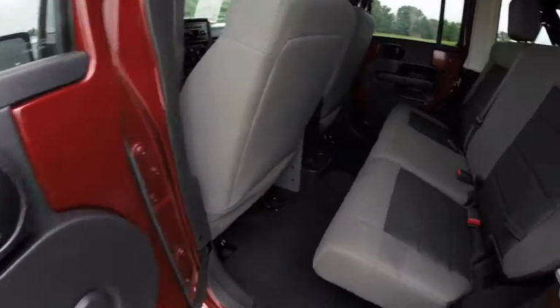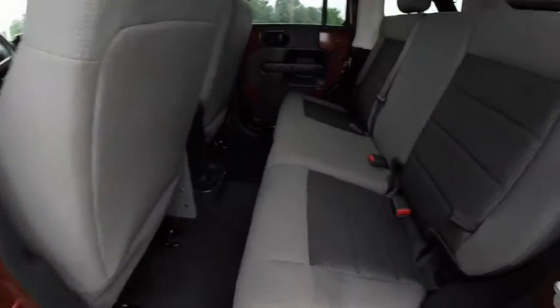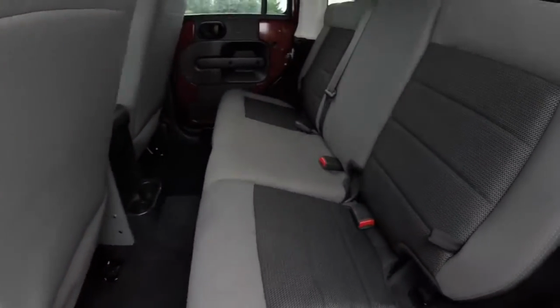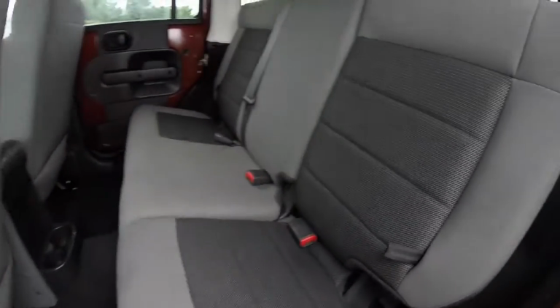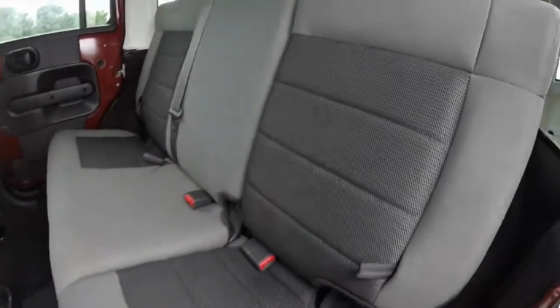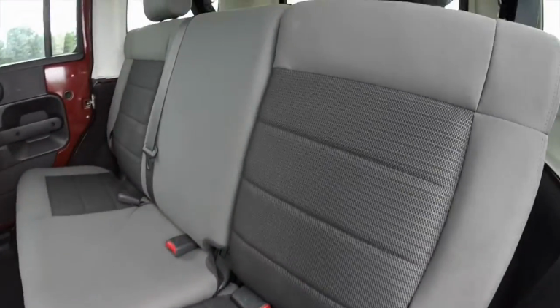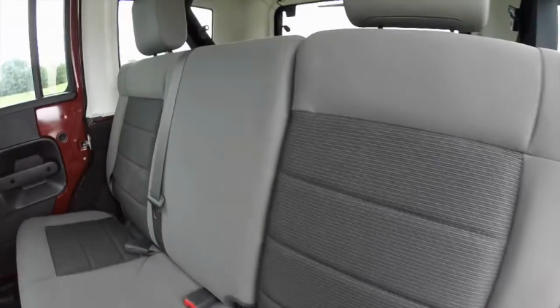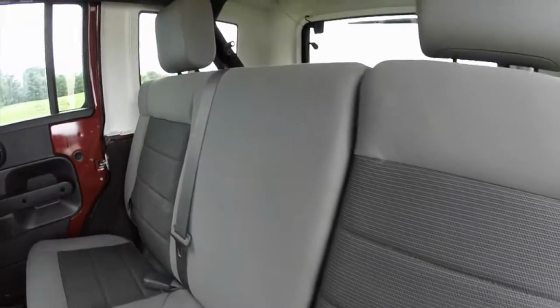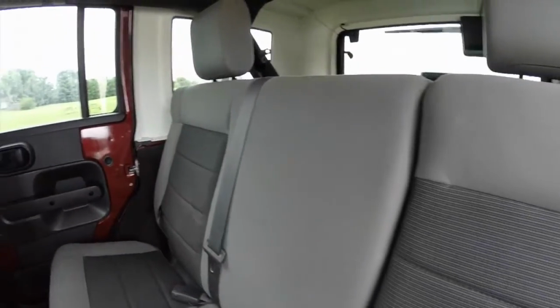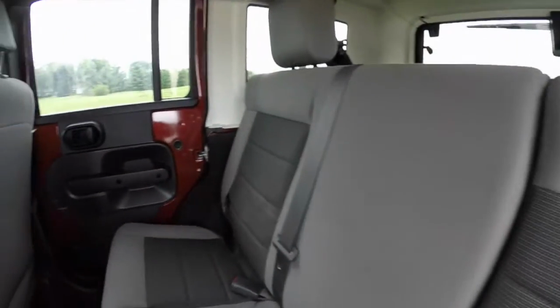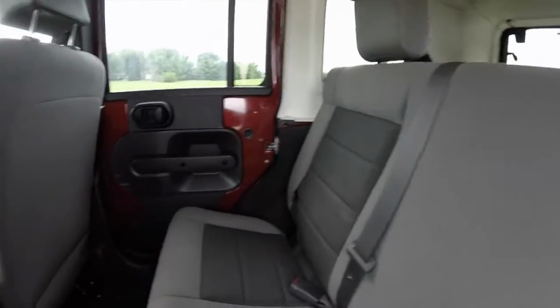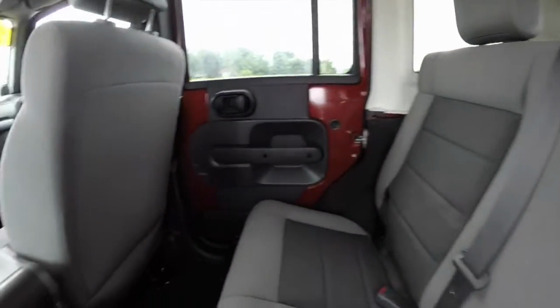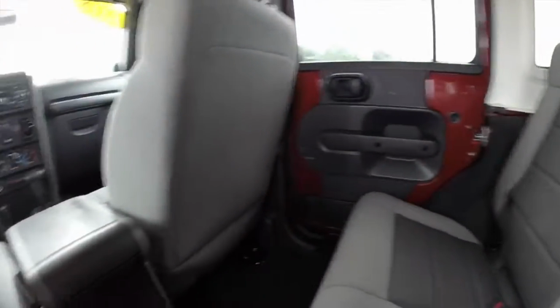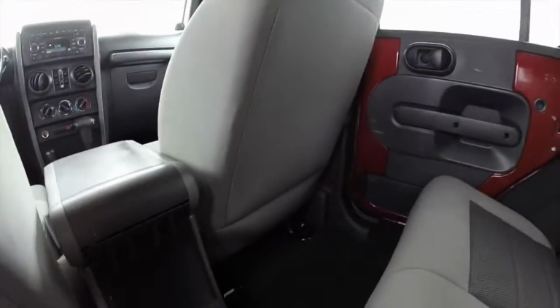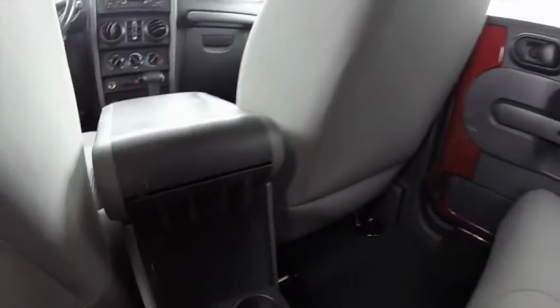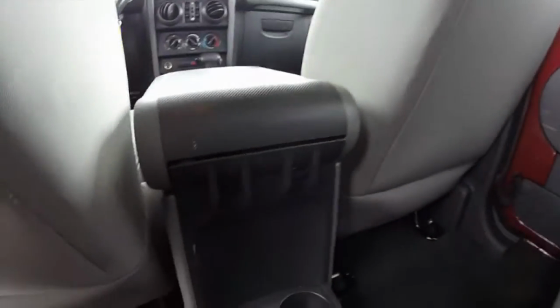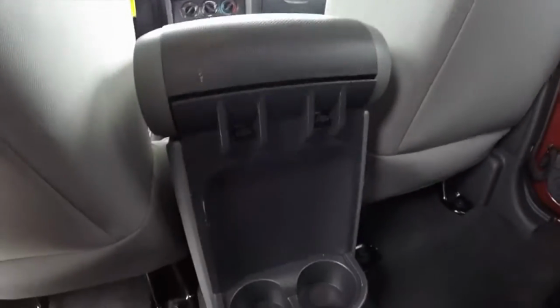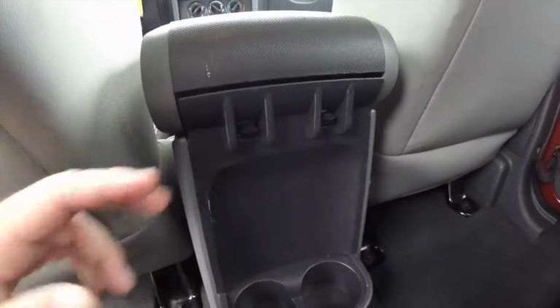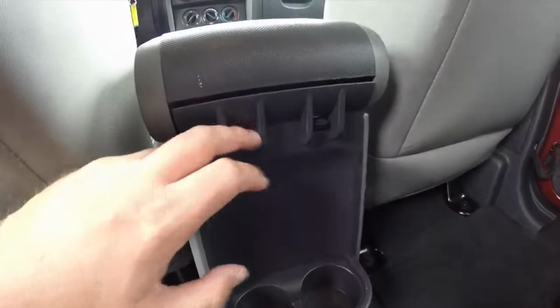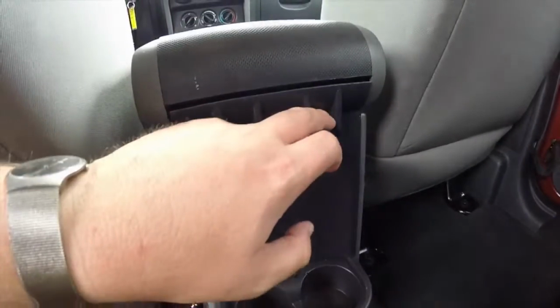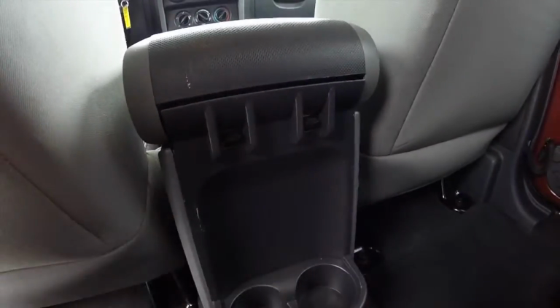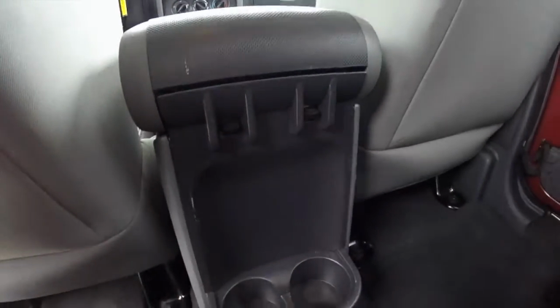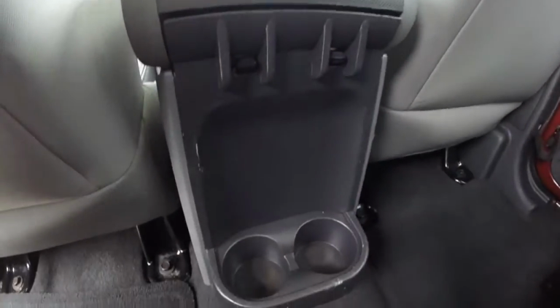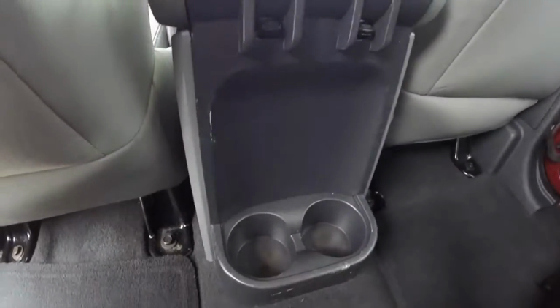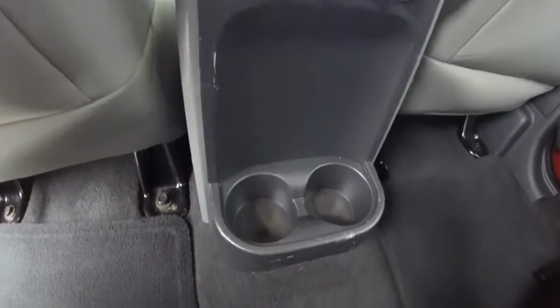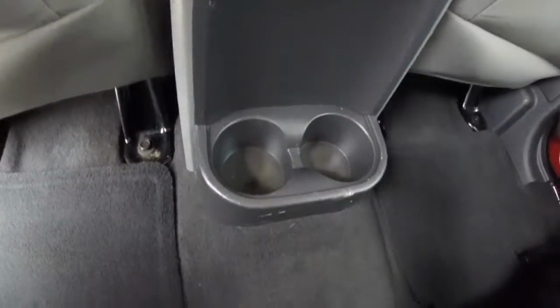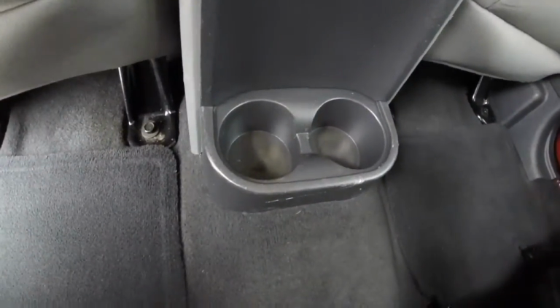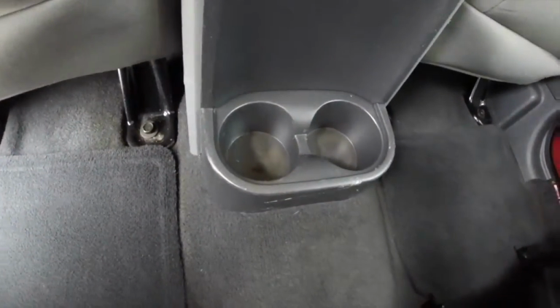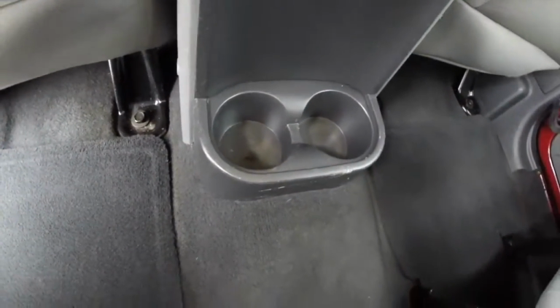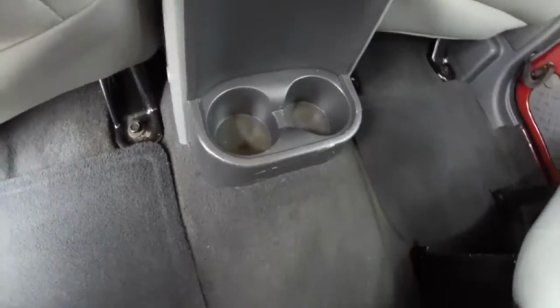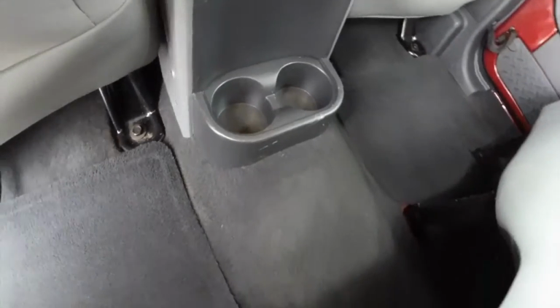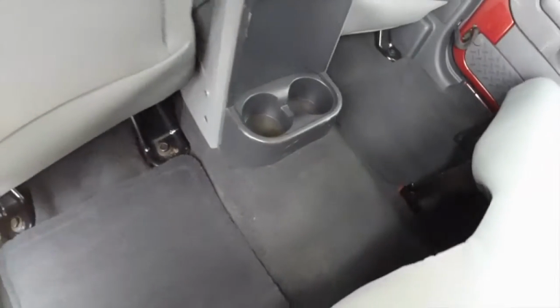Looking at the rear seat, it is a fold-down seat that seats three across. Power window switches are located after the front center console. It also has dual rear cup holders as well.